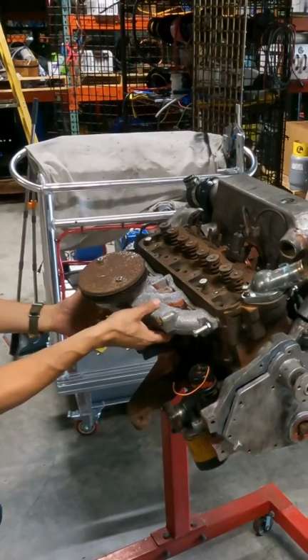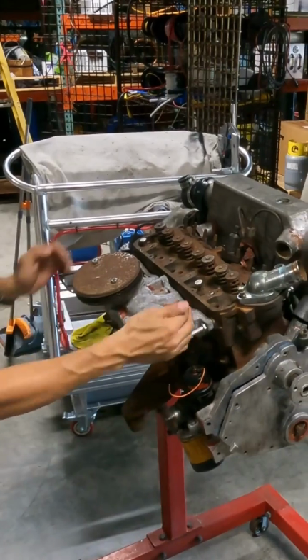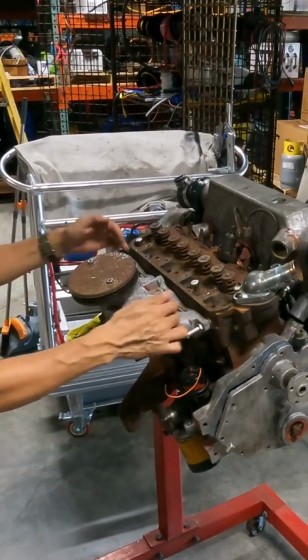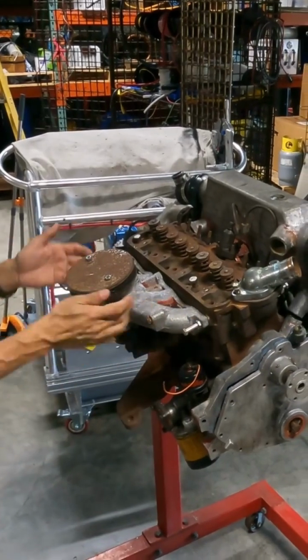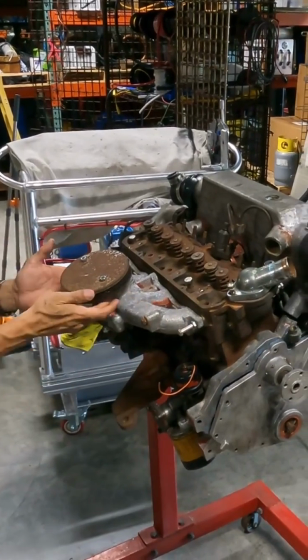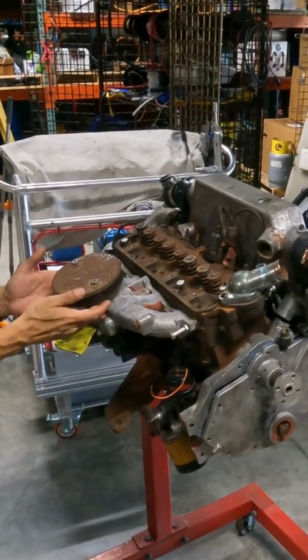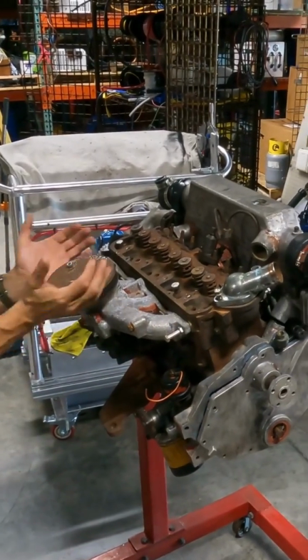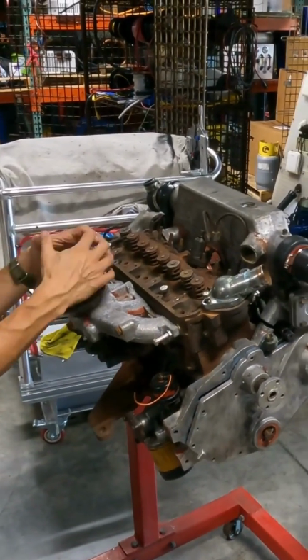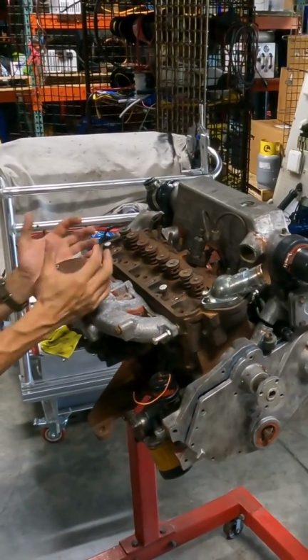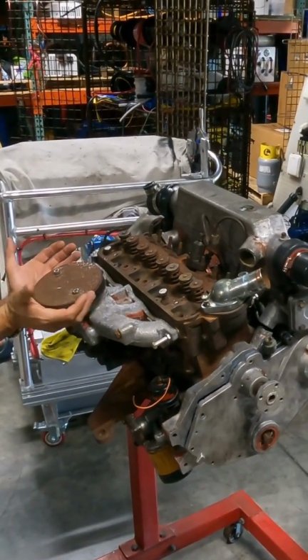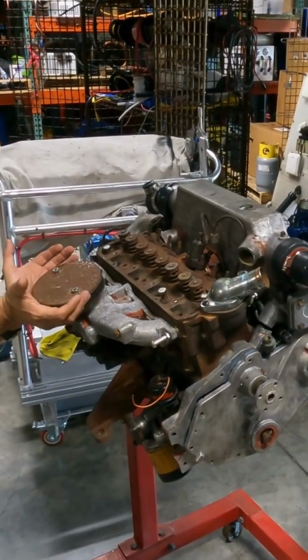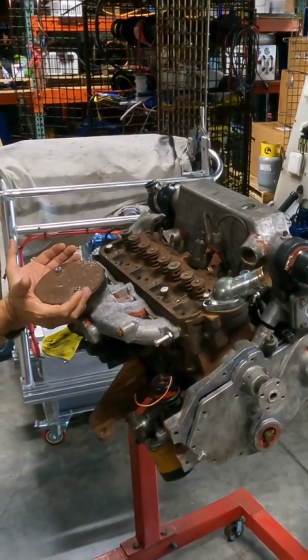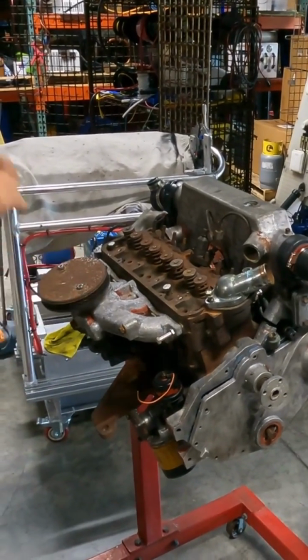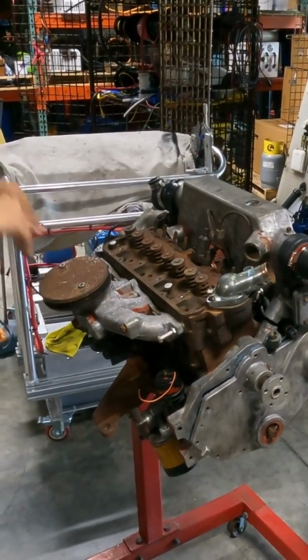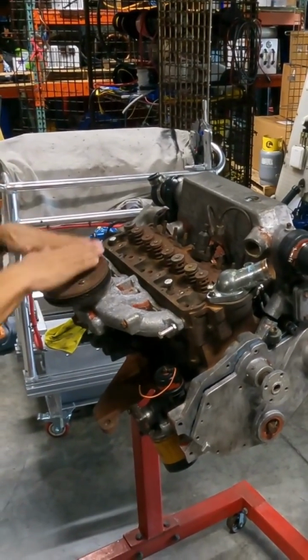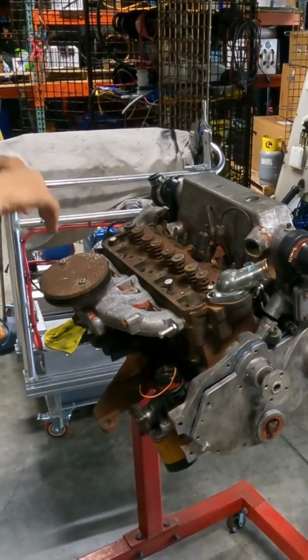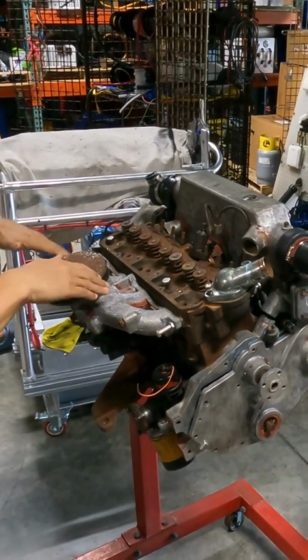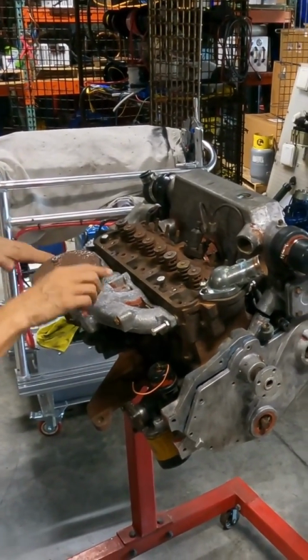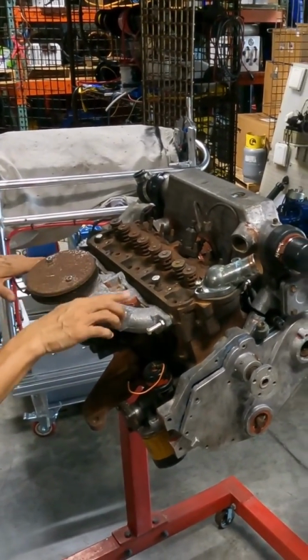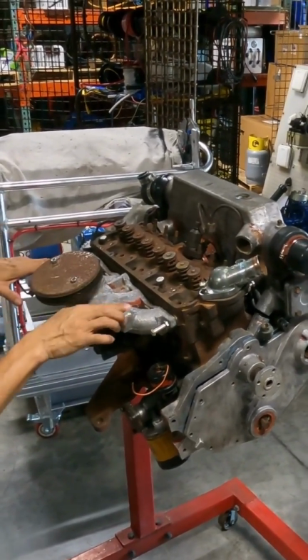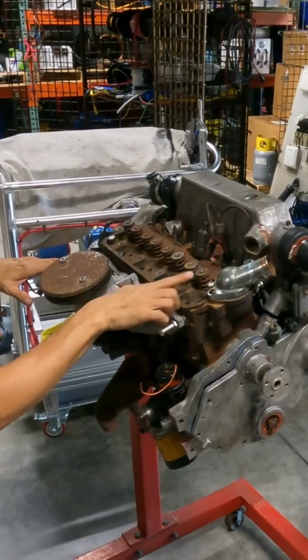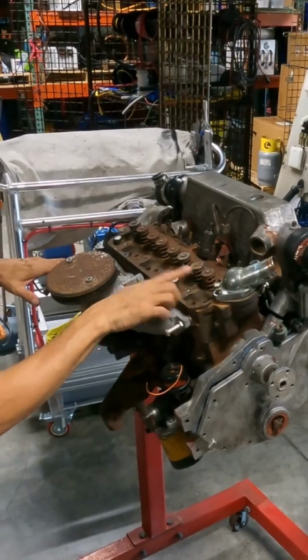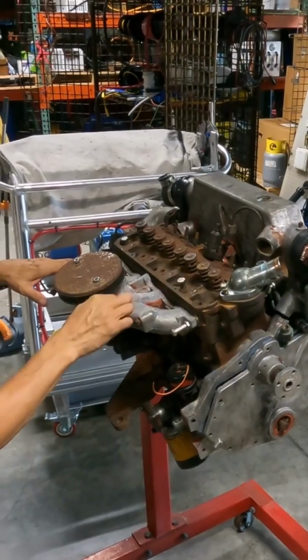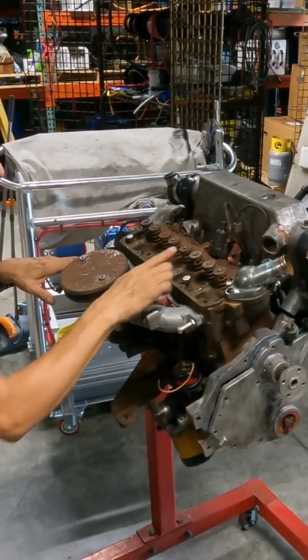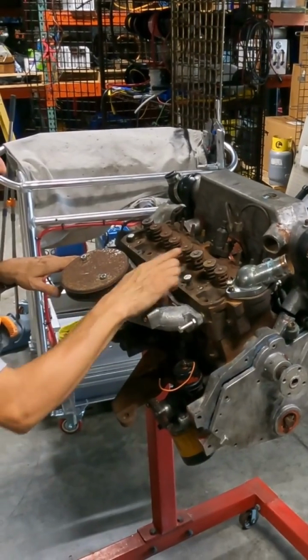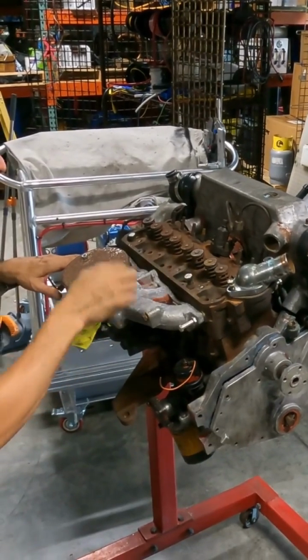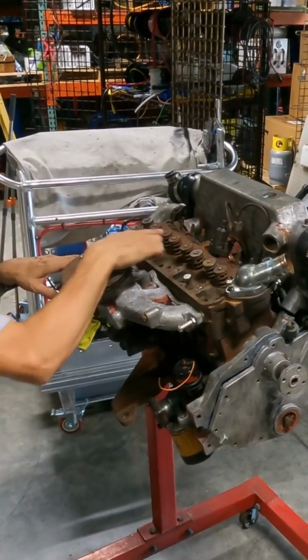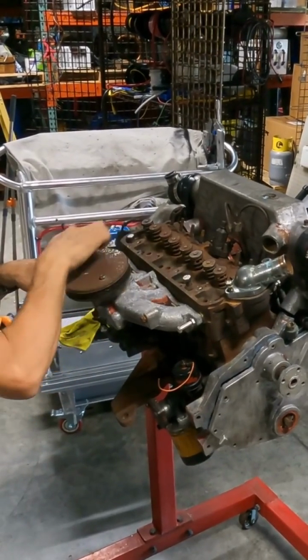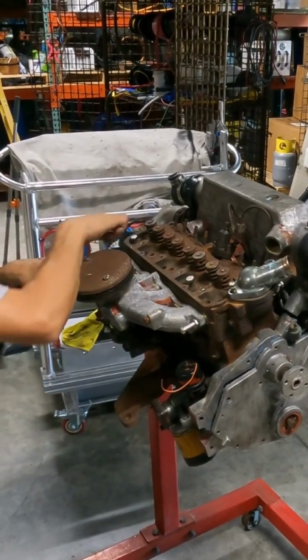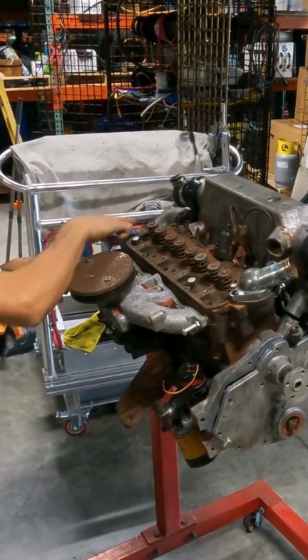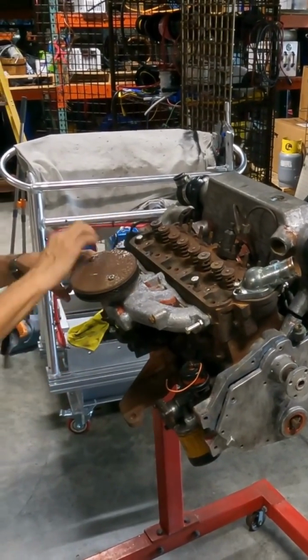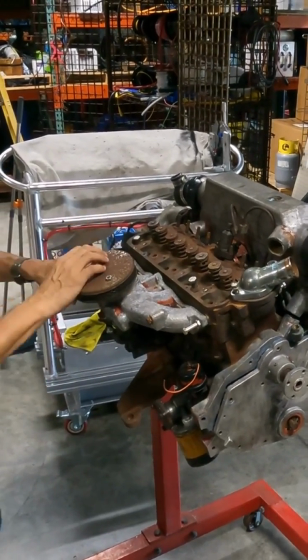This is the intake manifold. This is the air filter. Intake, intake, and those are intake, intake, intake valves.